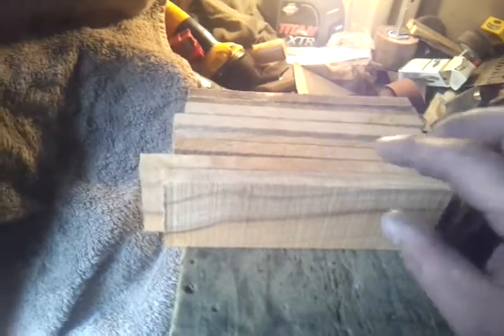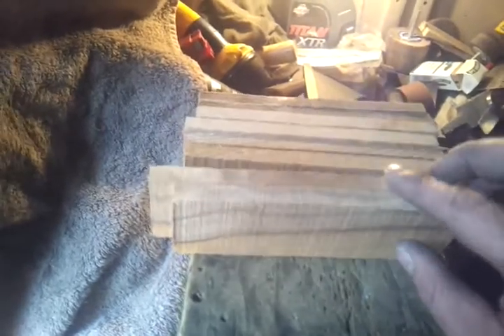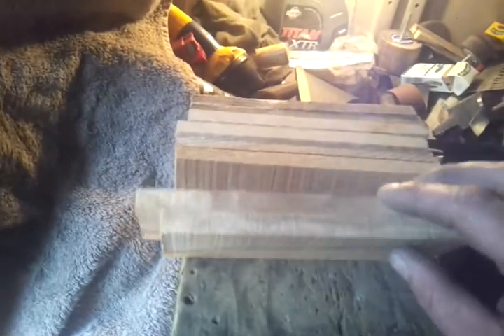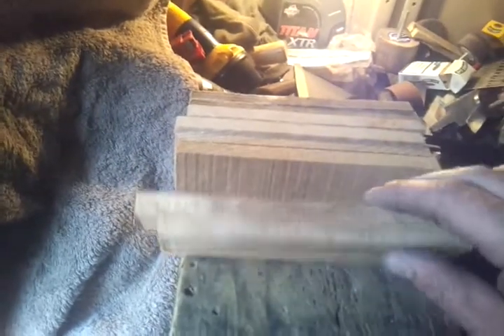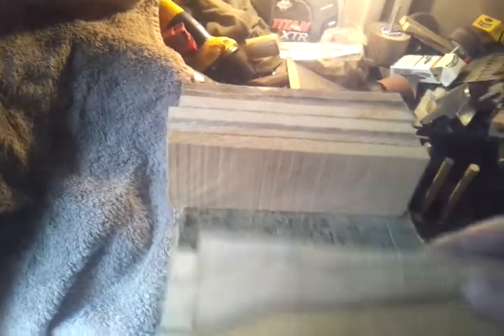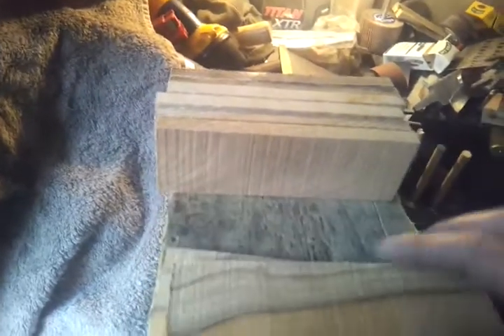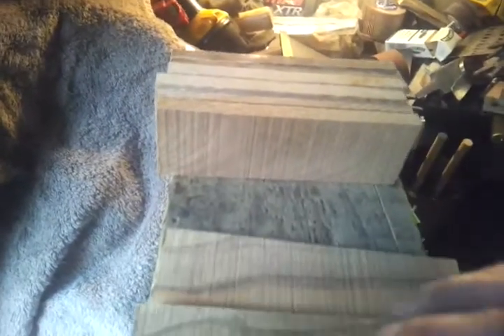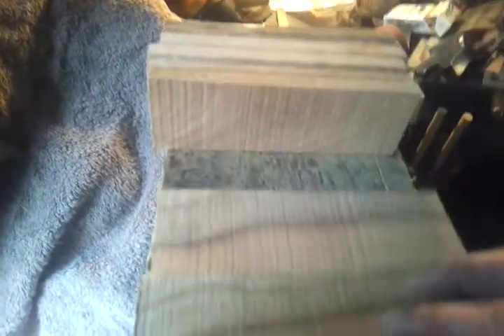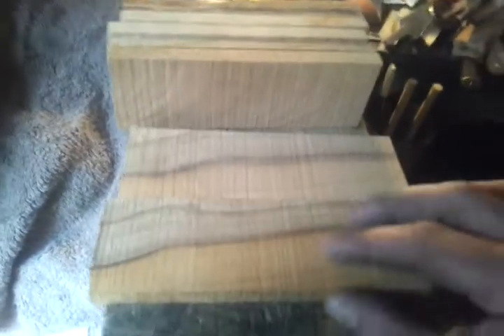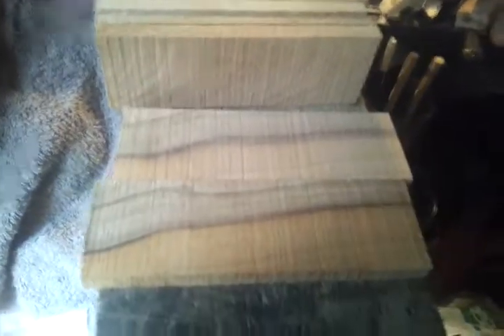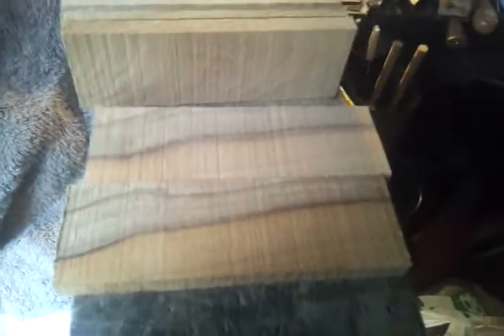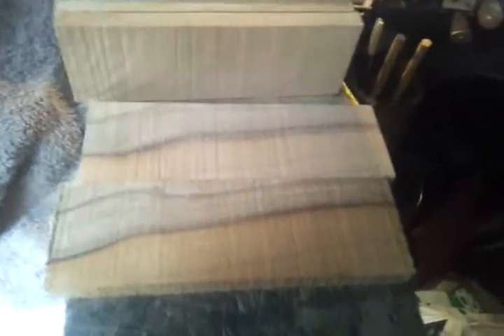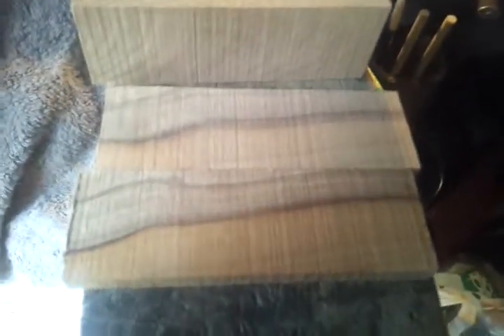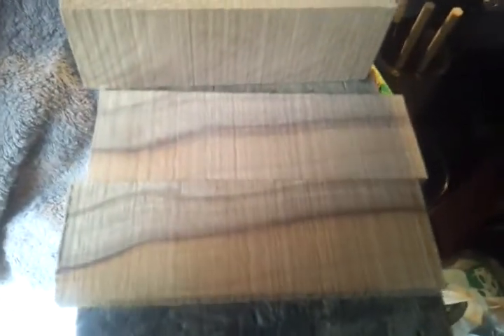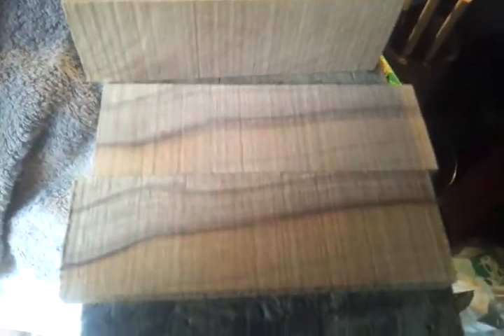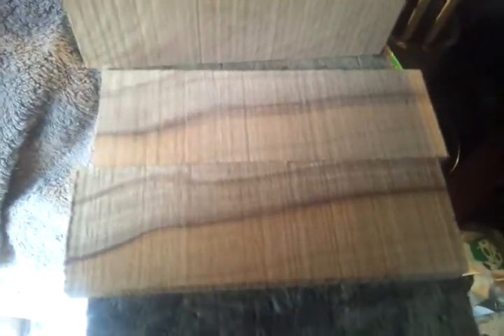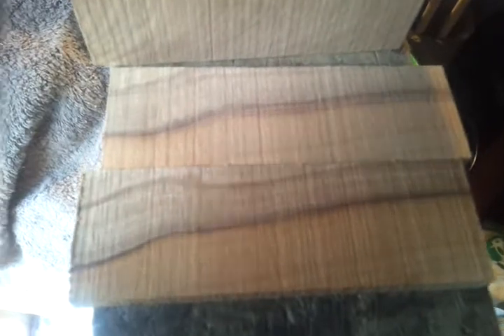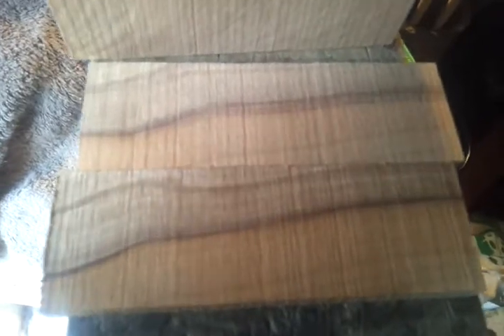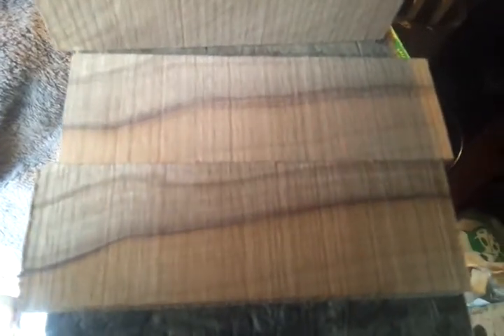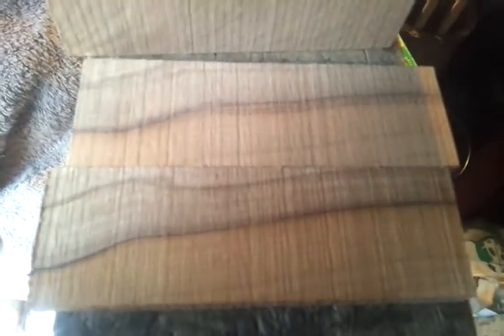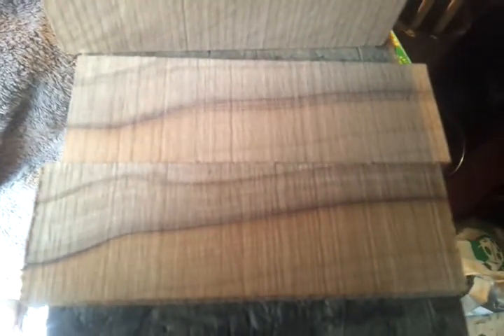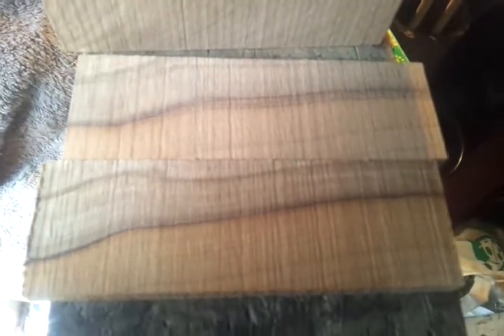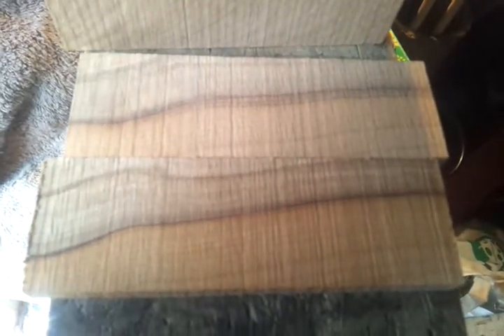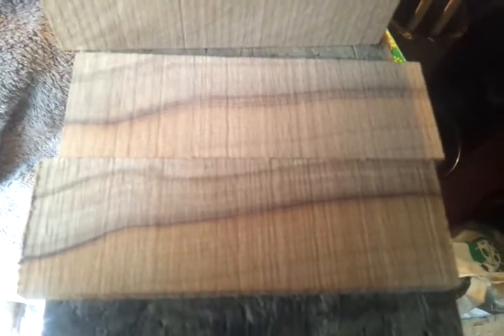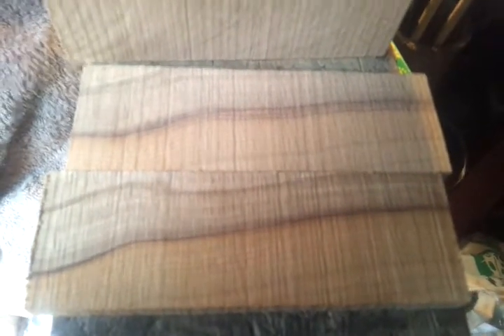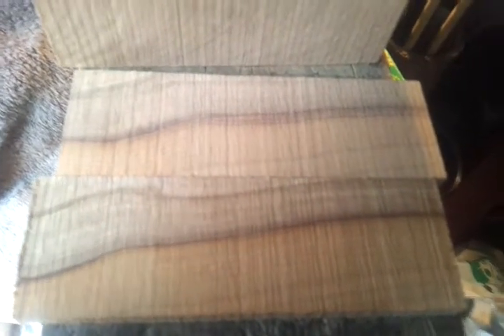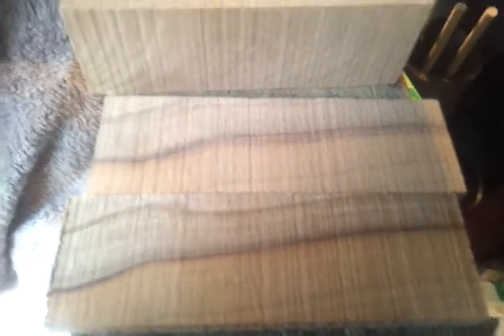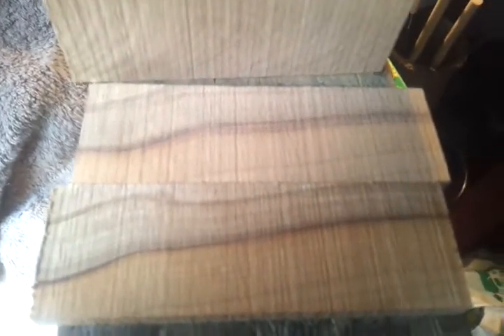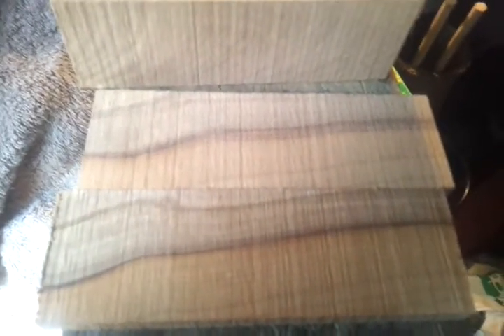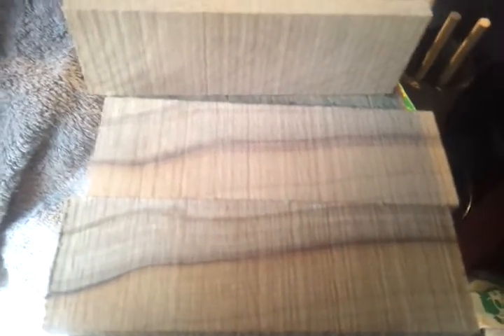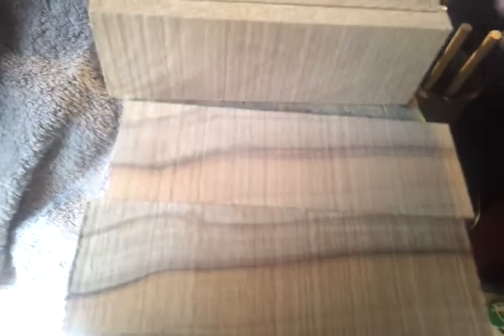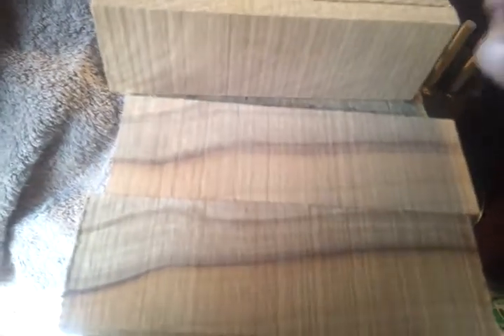So the first pair, we've got some yew — beautiful green in it there, like a beautiful handle I think.